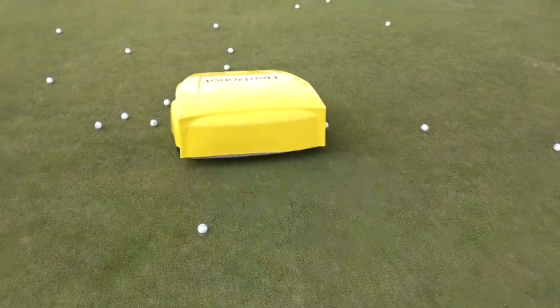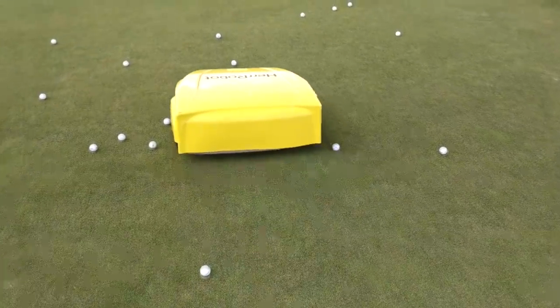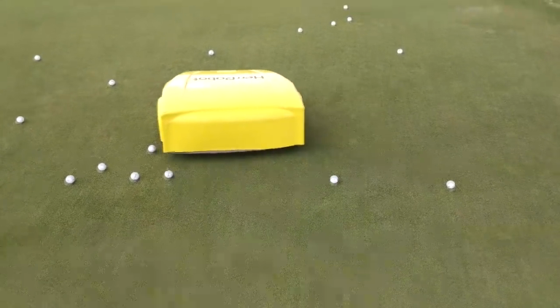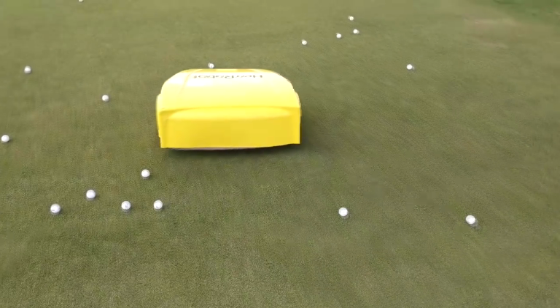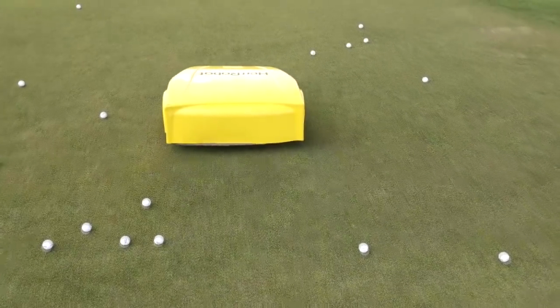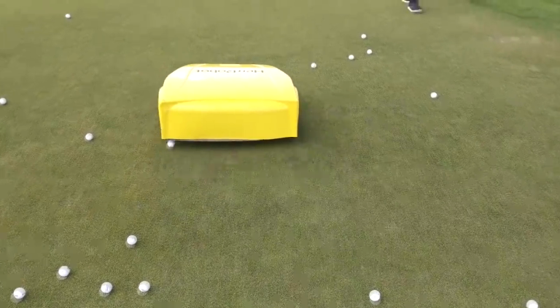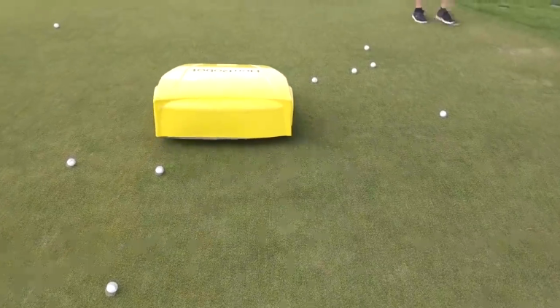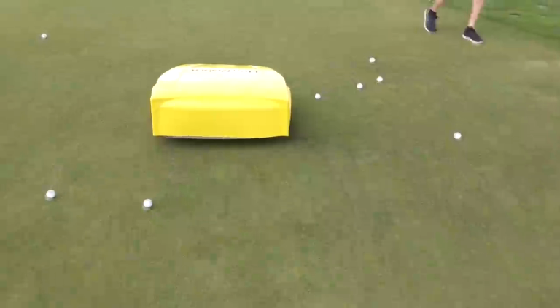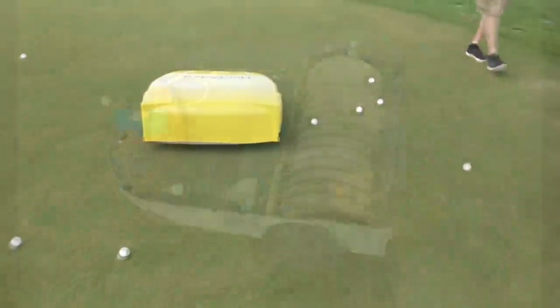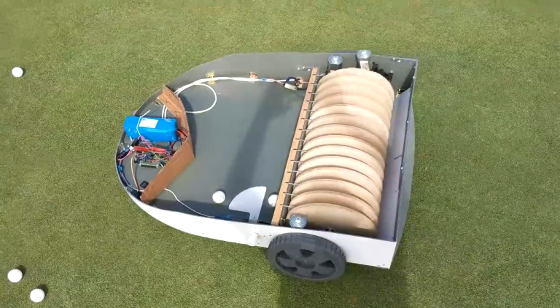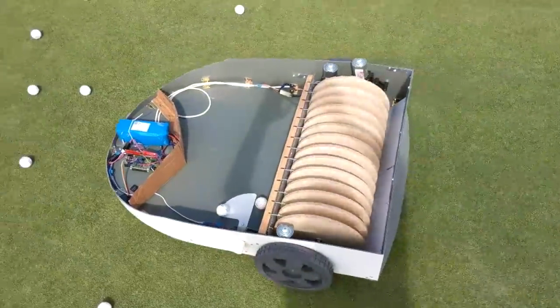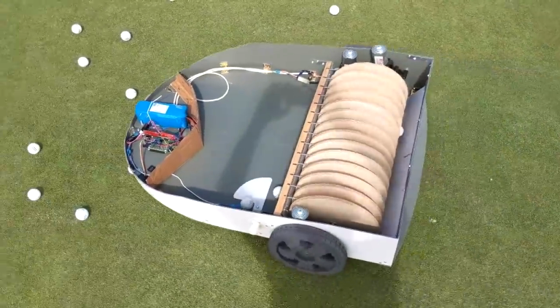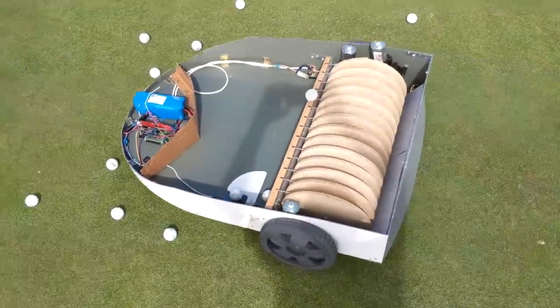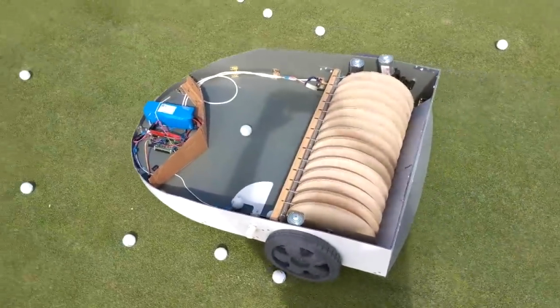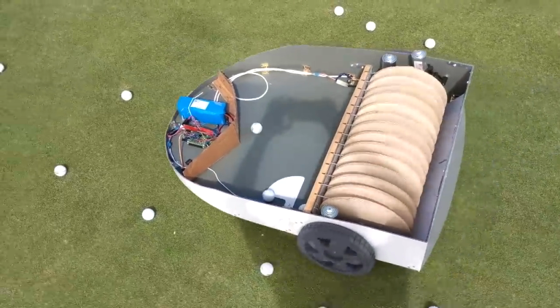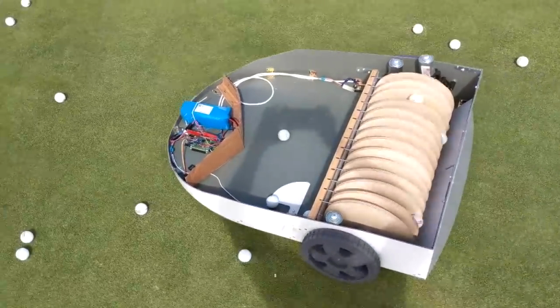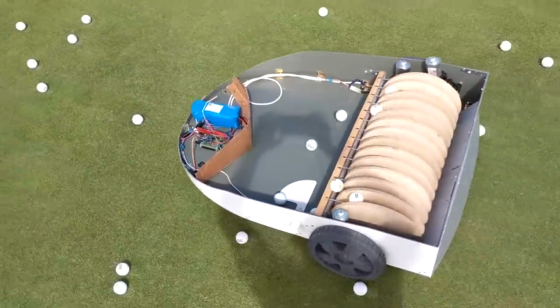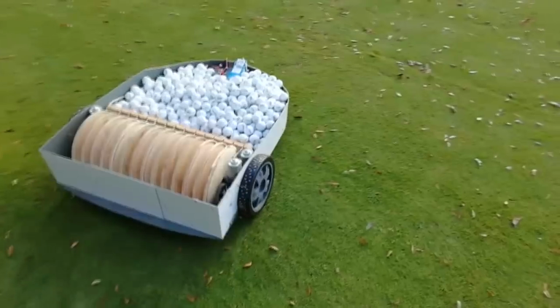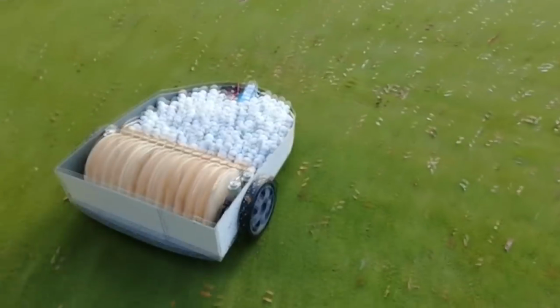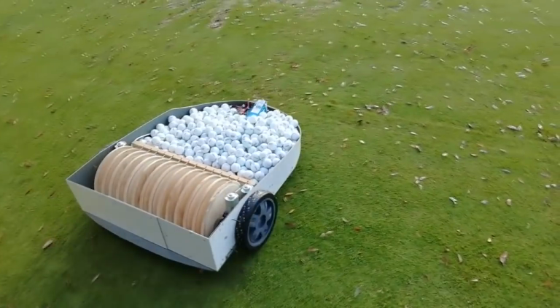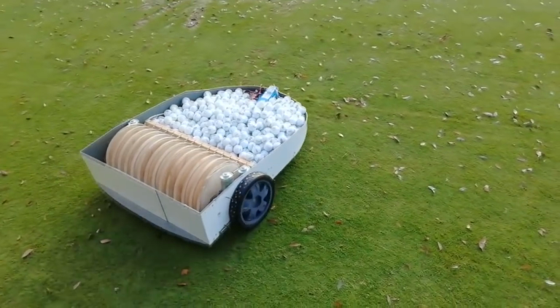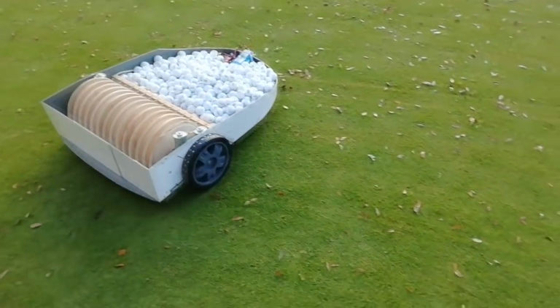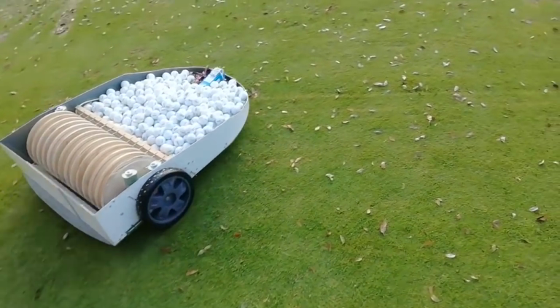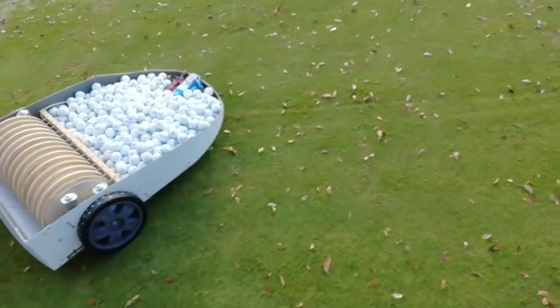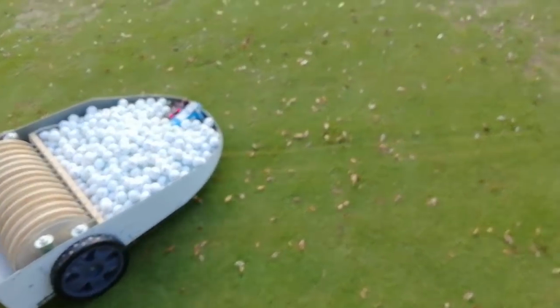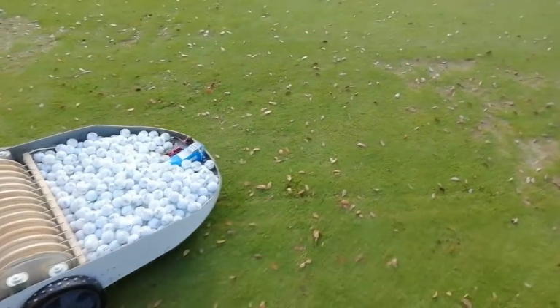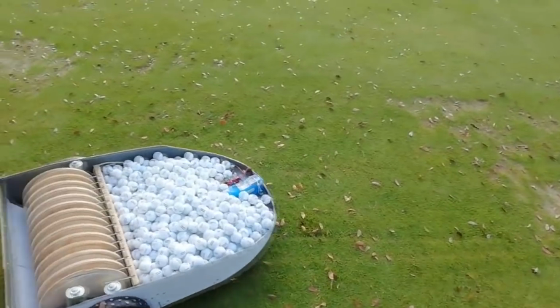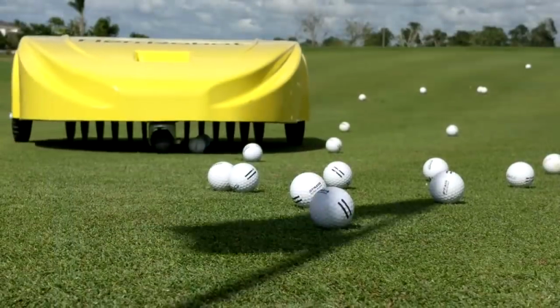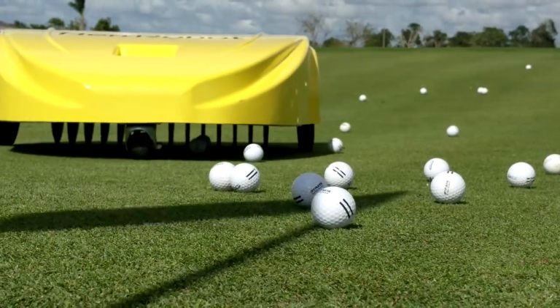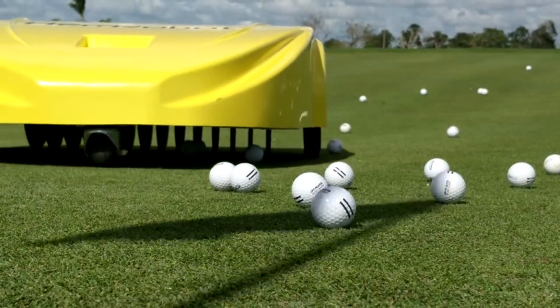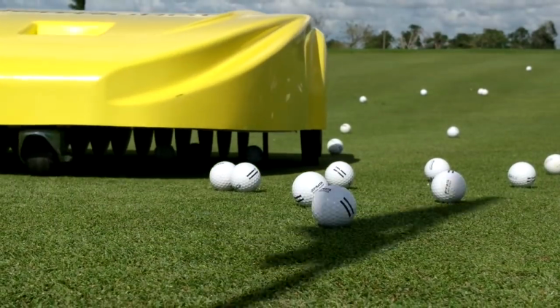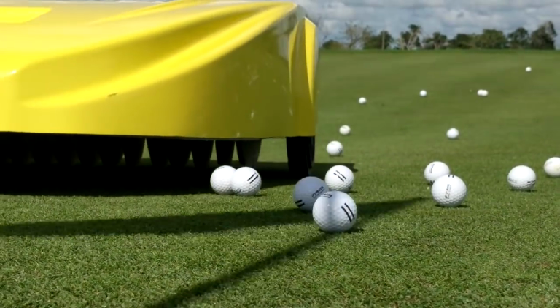It operates at a speed of 6 kilometers per hour, has a 75-minute charging time, and exceeds the average driving range four times a day. Herobot avoids obstacles, builds up a map of the field, and doesn't require a low-current cable.